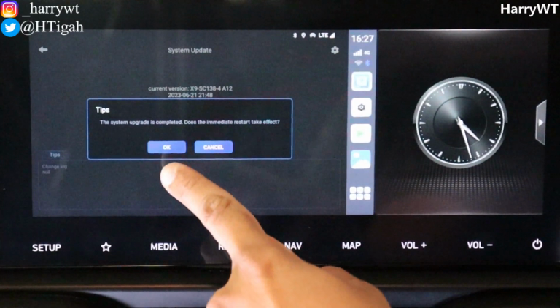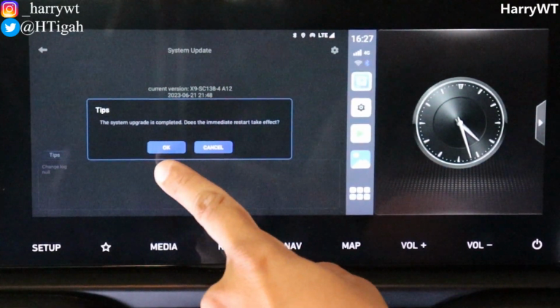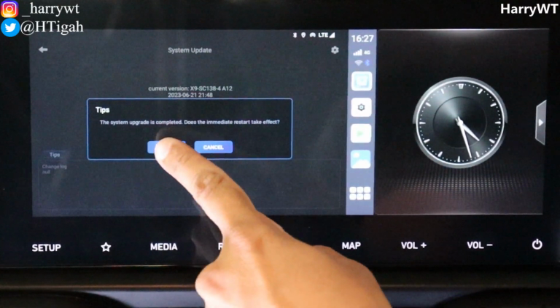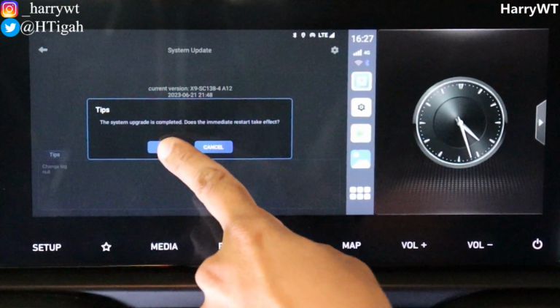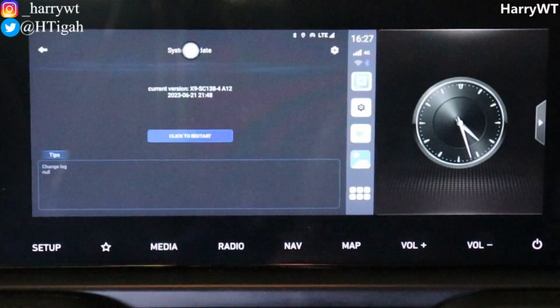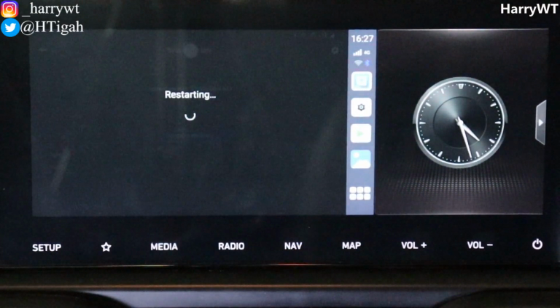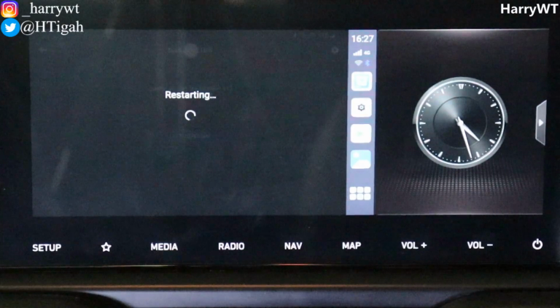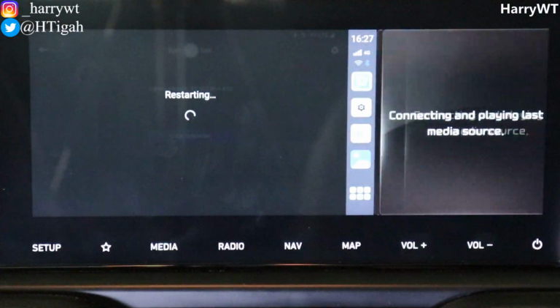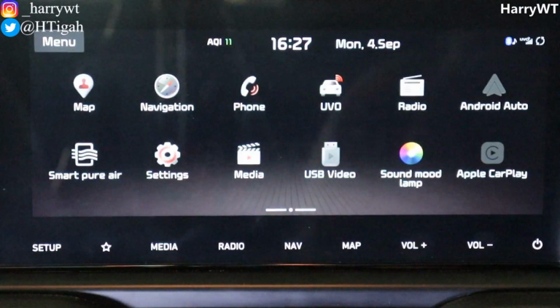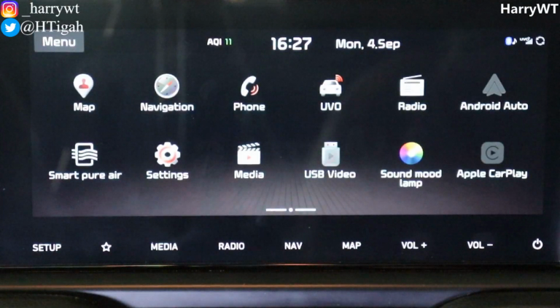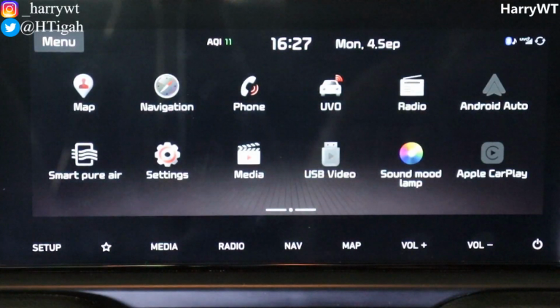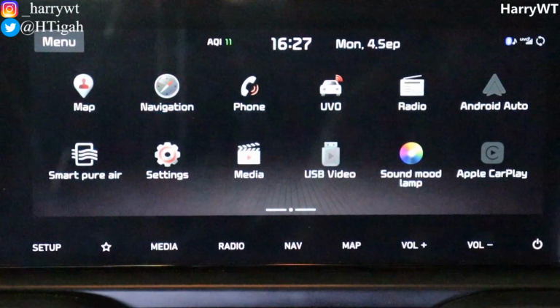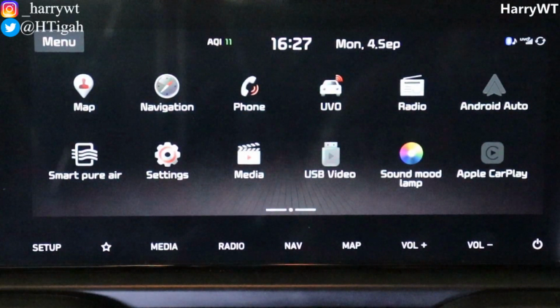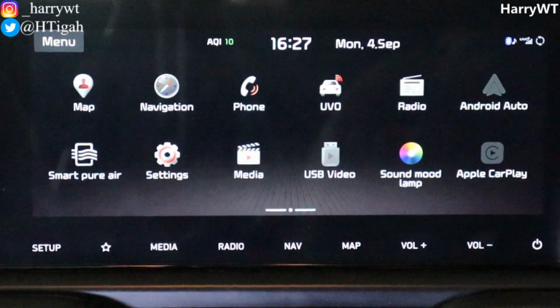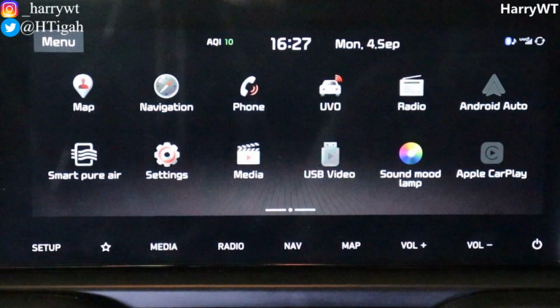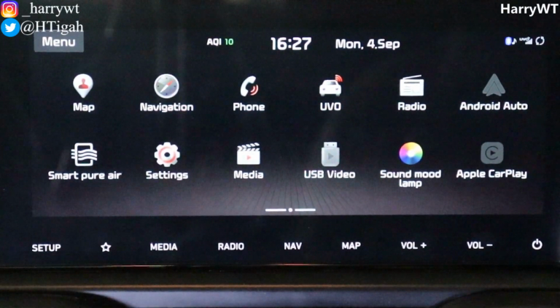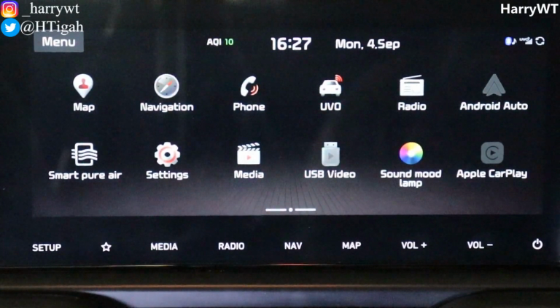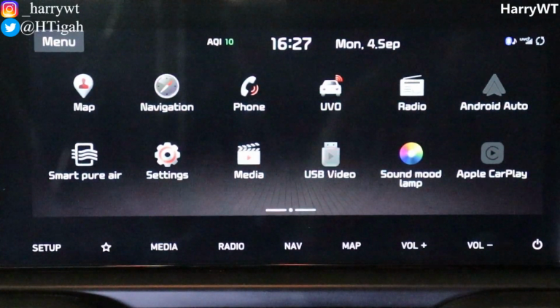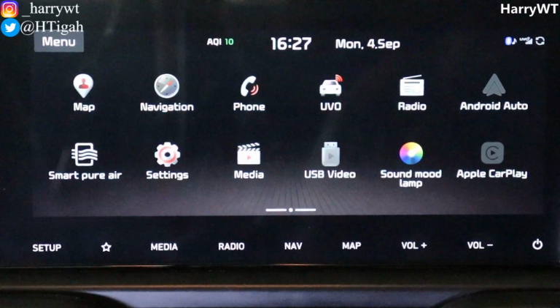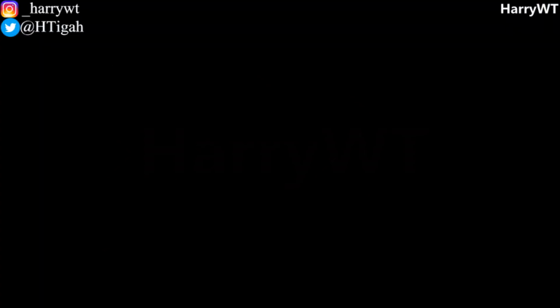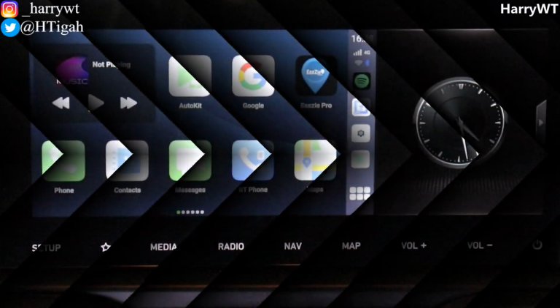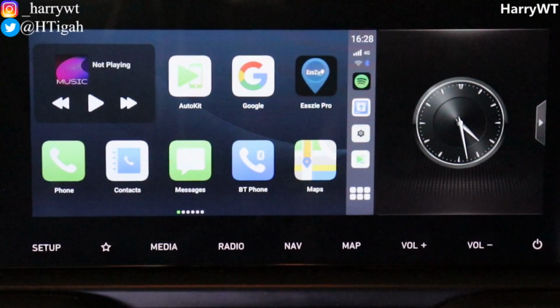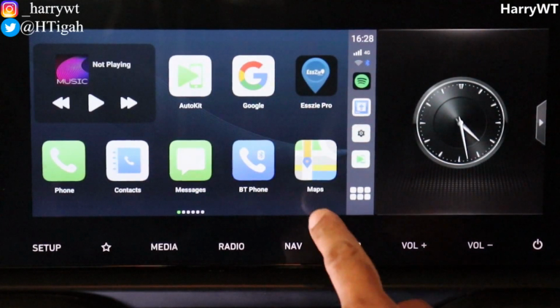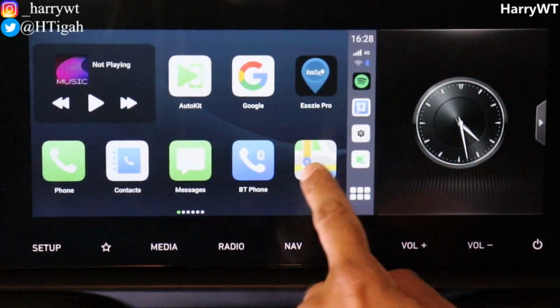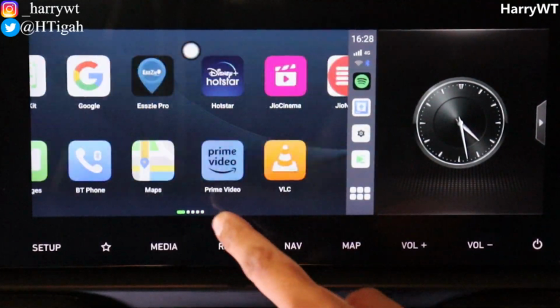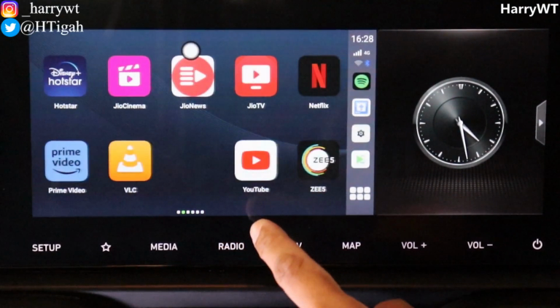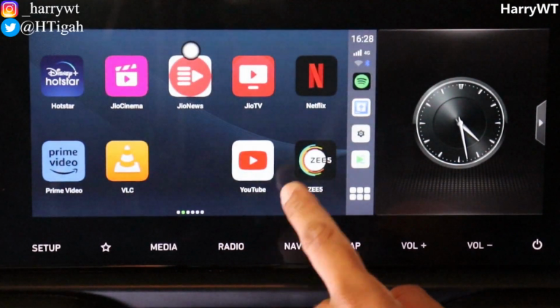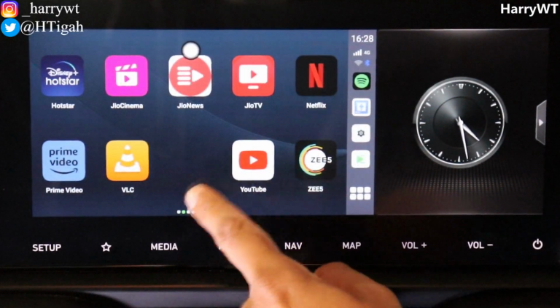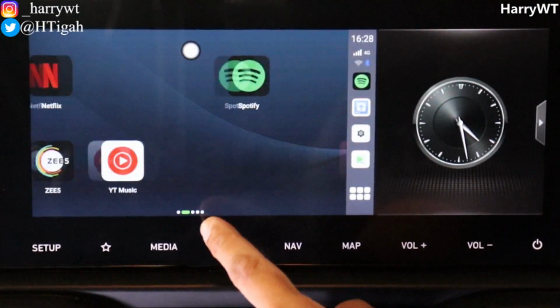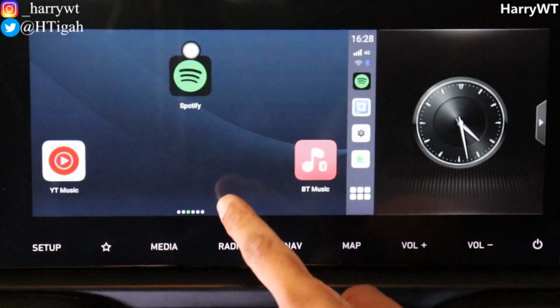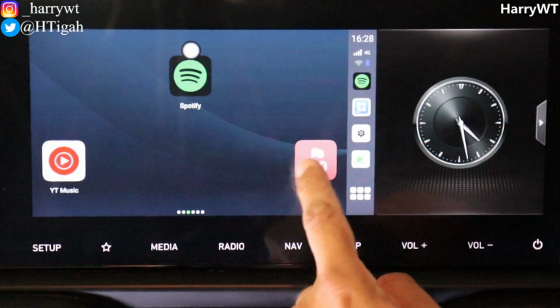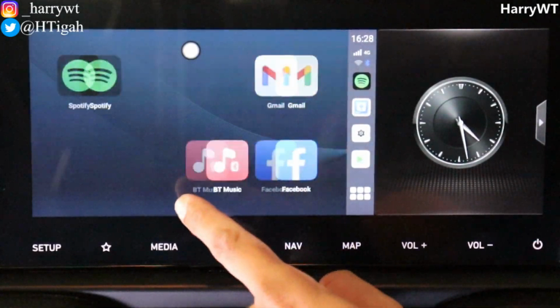Here it is asking us to confirm restarting the device for the changes to come into effect. Click on OK and the TBox Plus will restart.